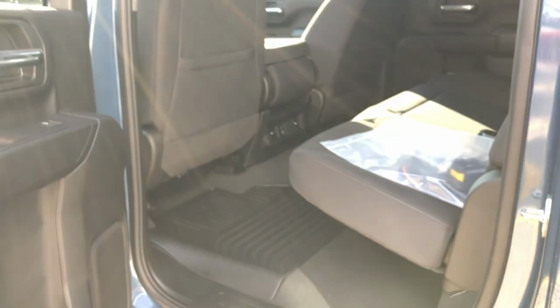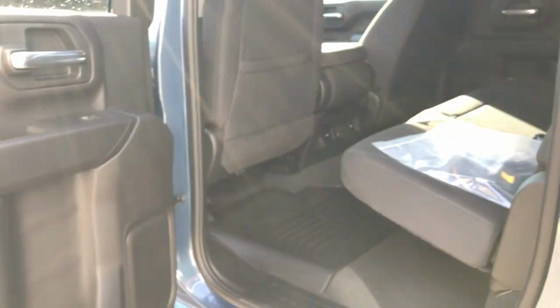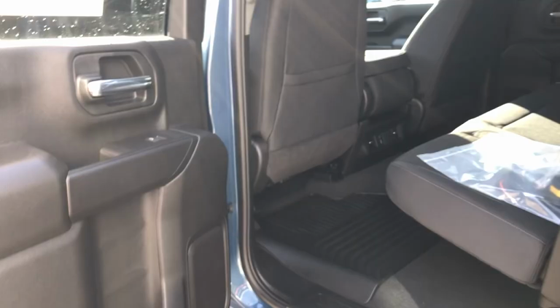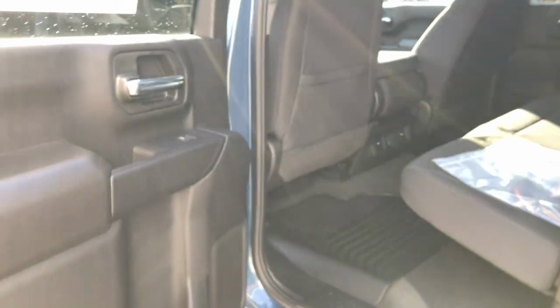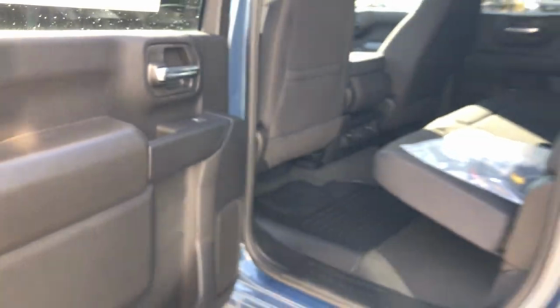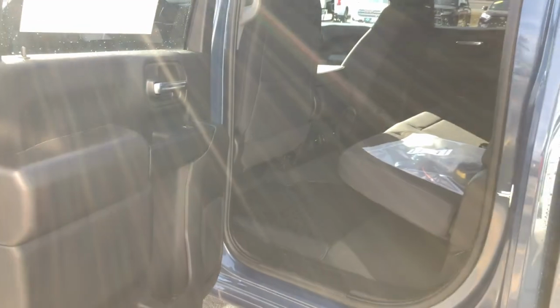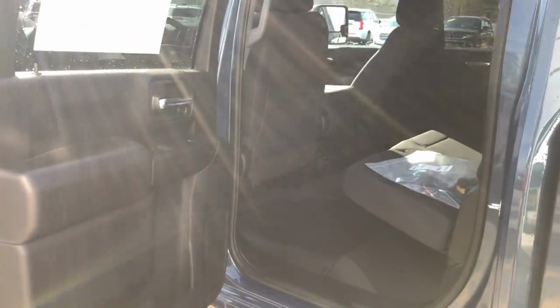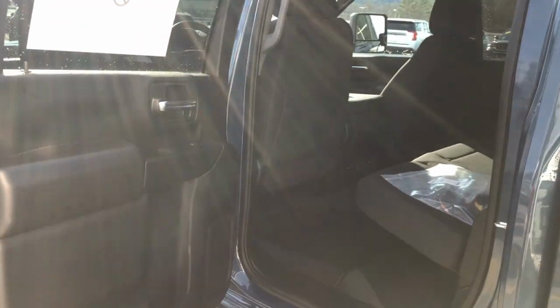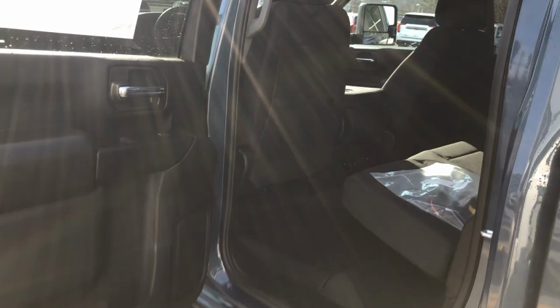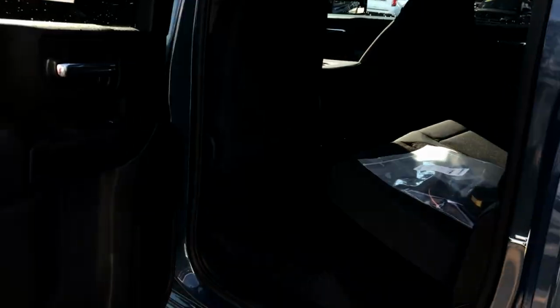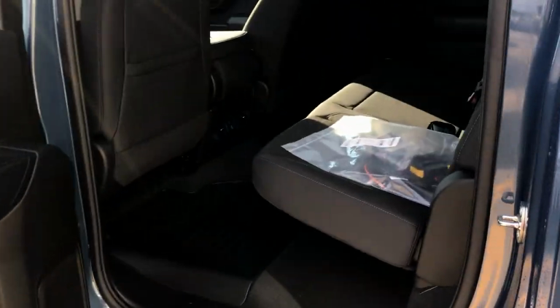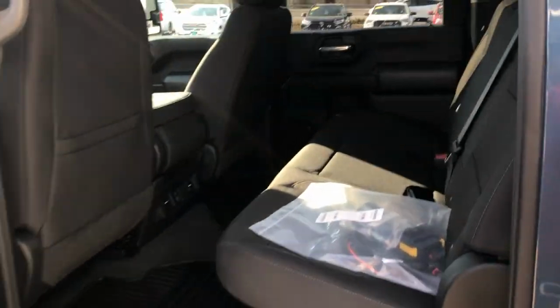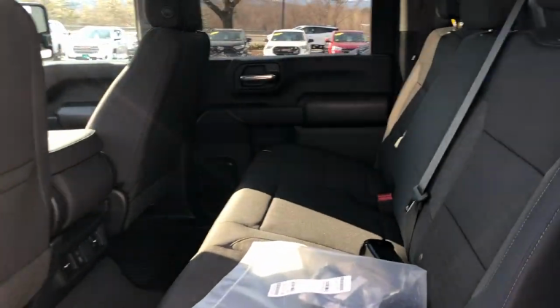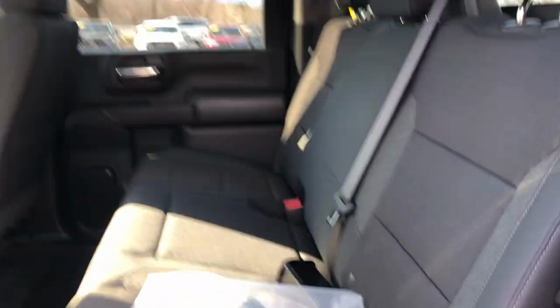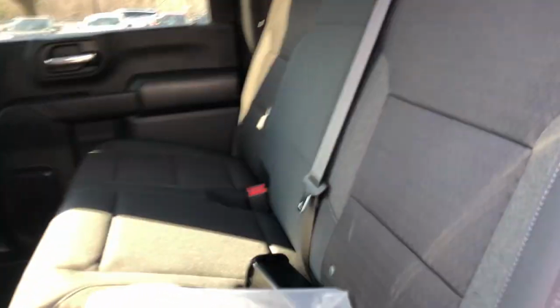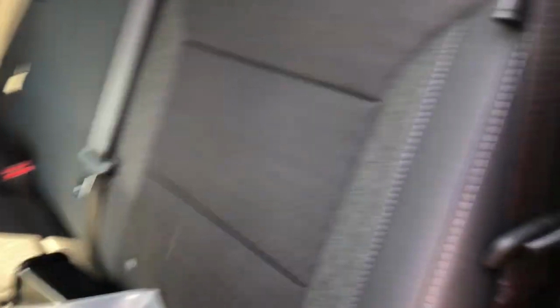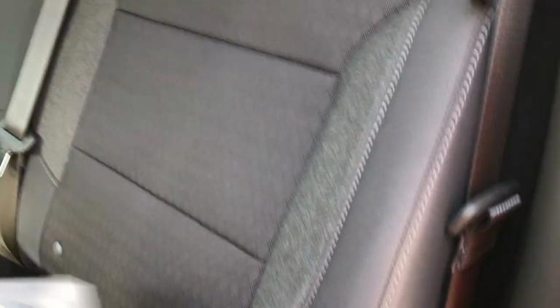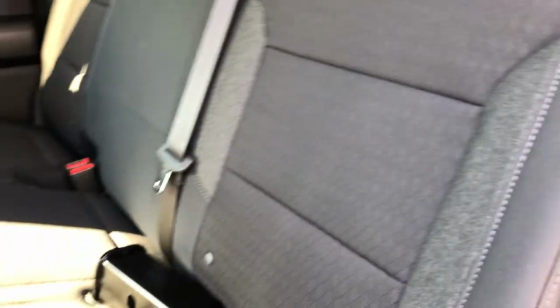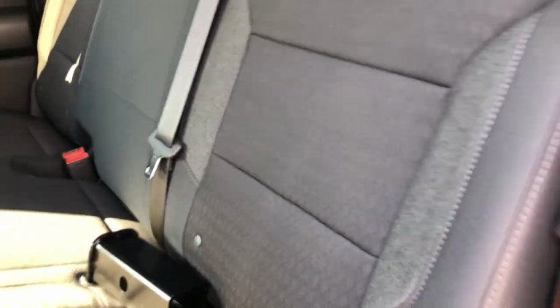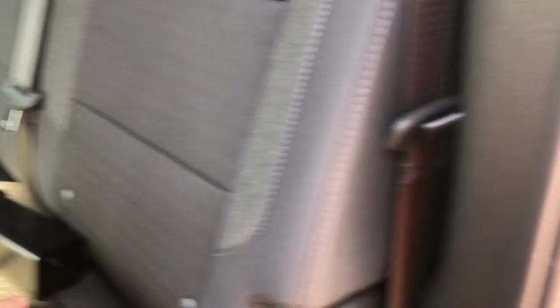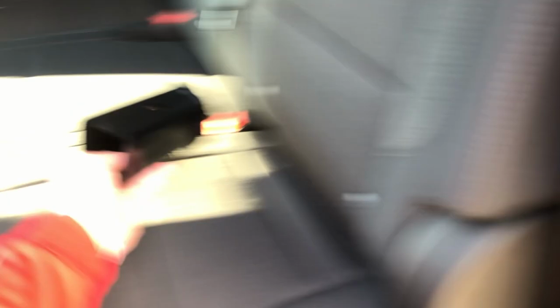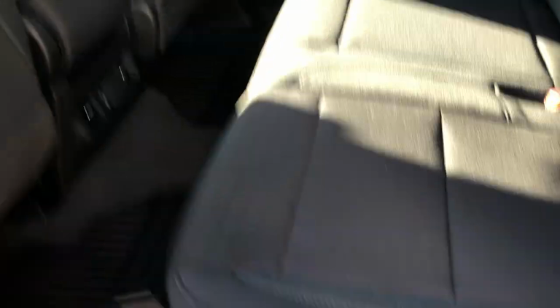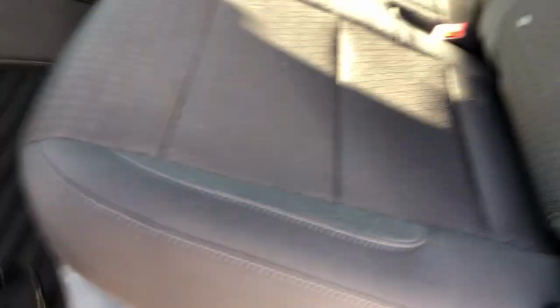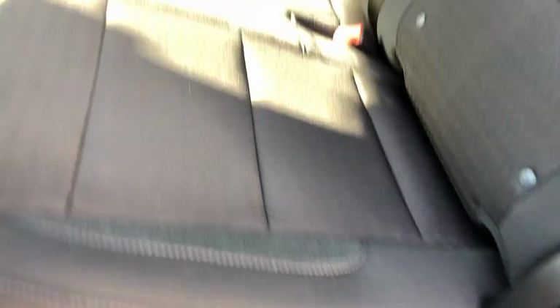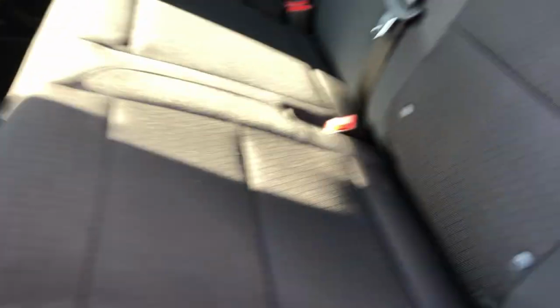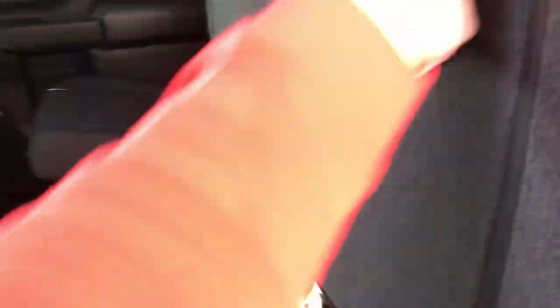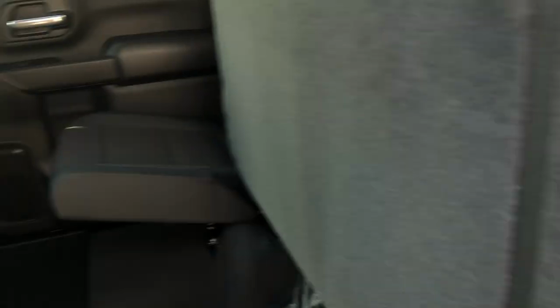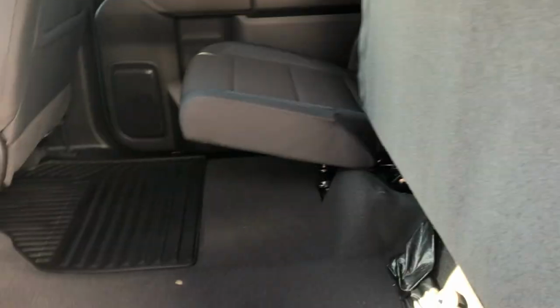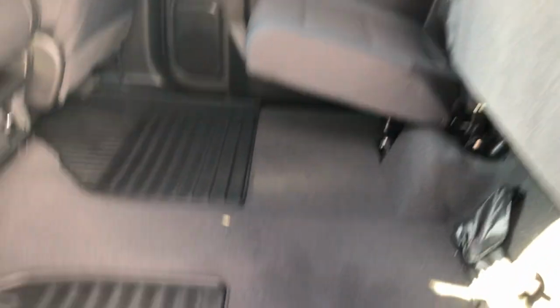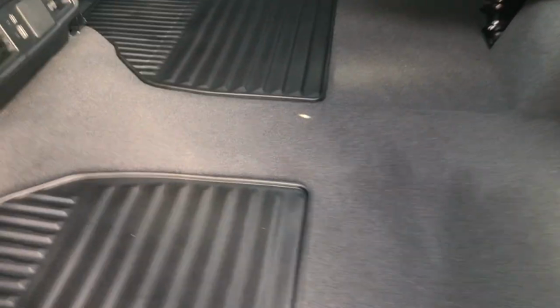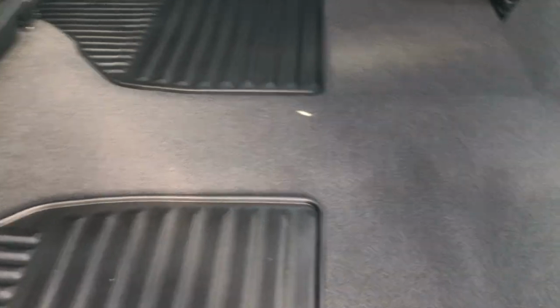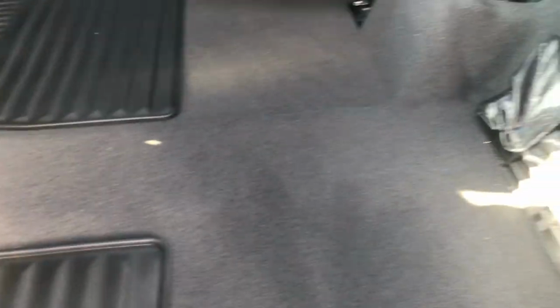This is, again, the crew cab. Look at the size of this — you can fit a full crew of people in here with no problem, definitely with ease. Hitch receiver ready to go. You can lift this seat up nice and easy, and it's got a flat floor too.